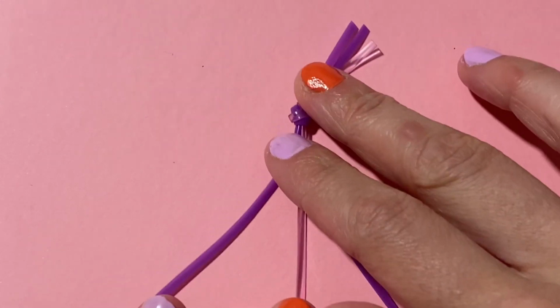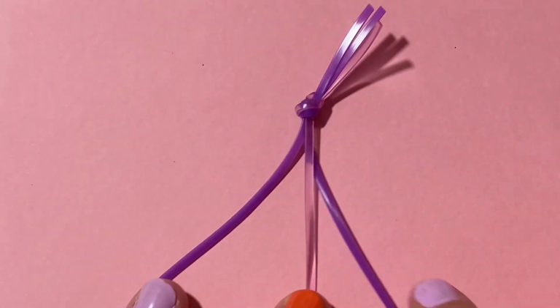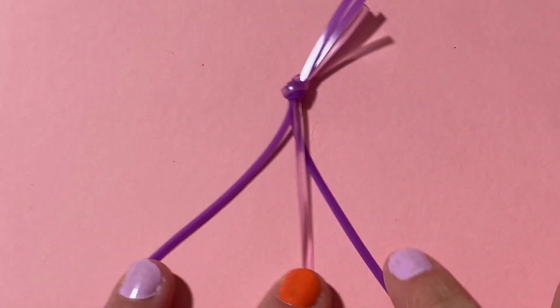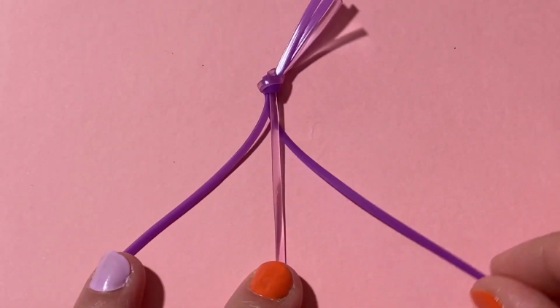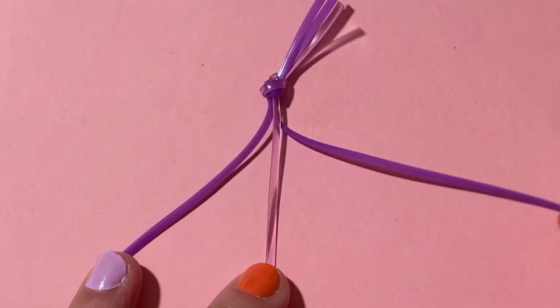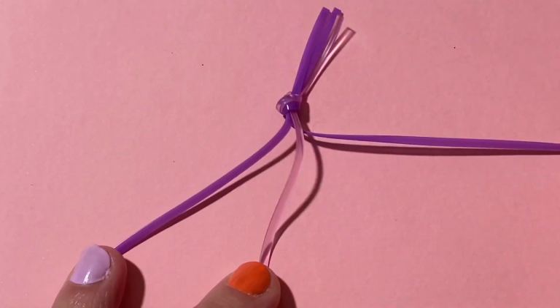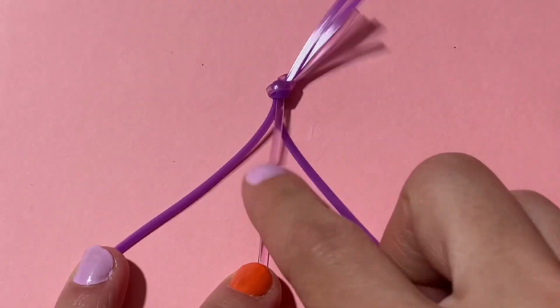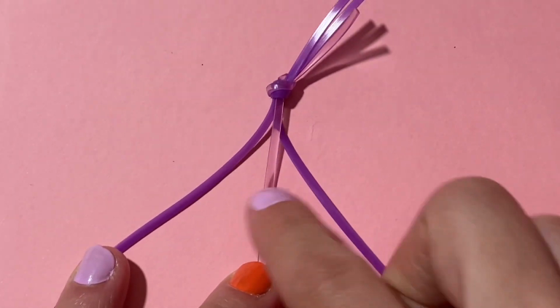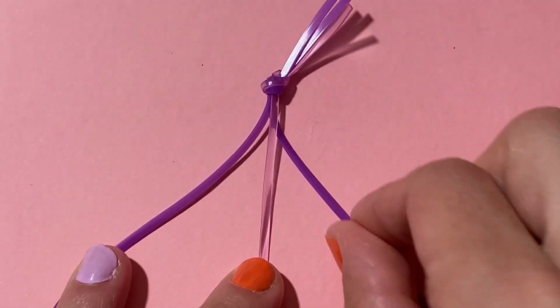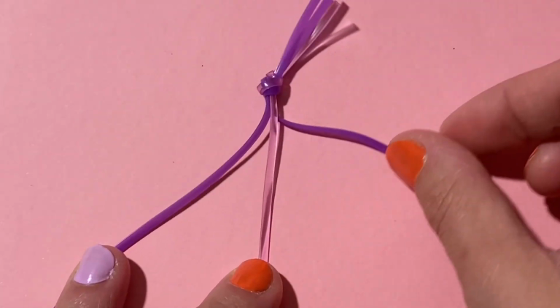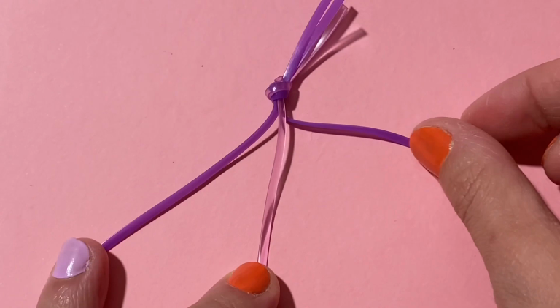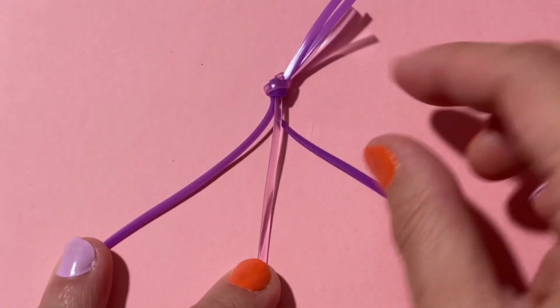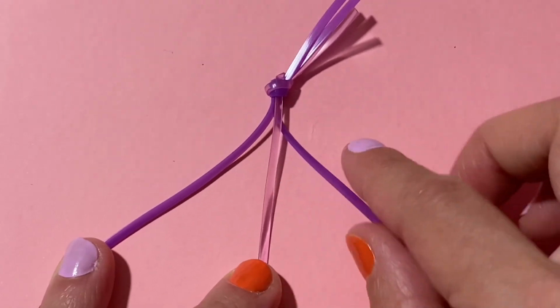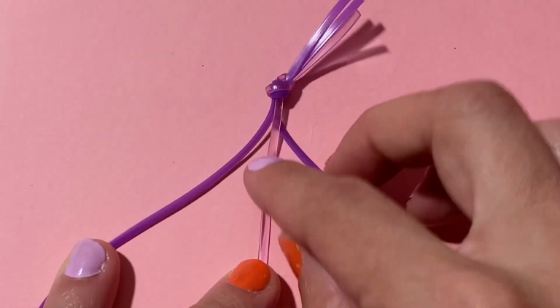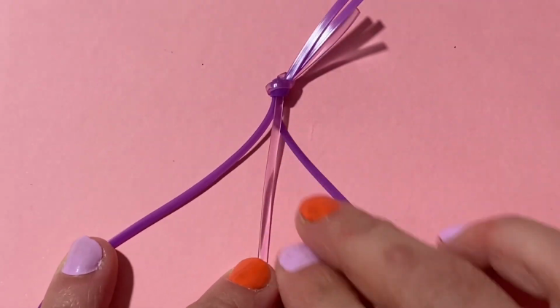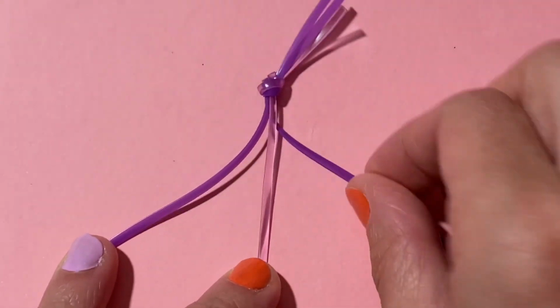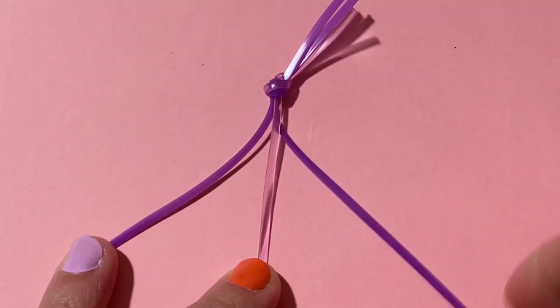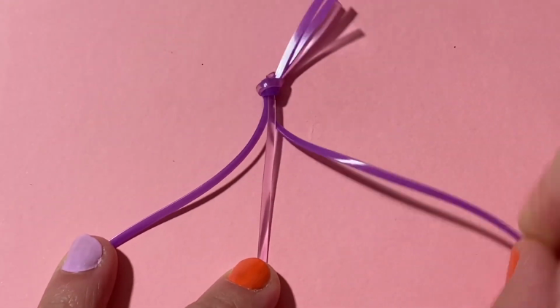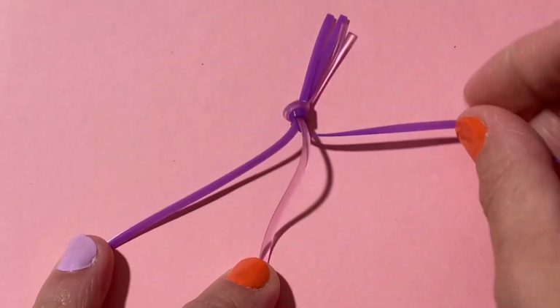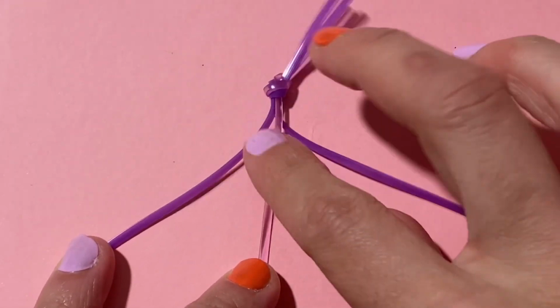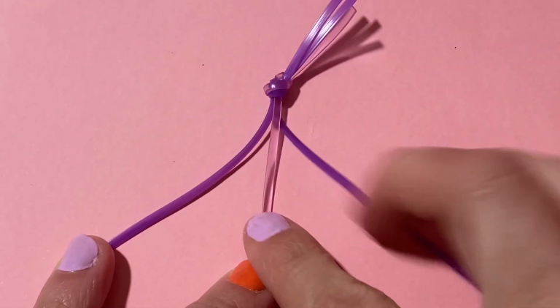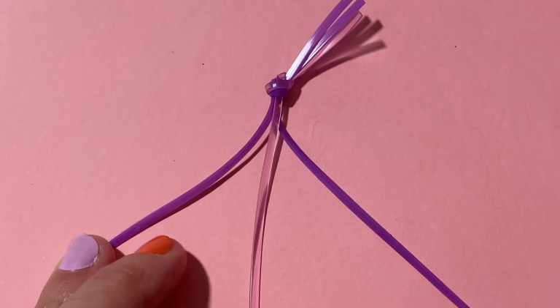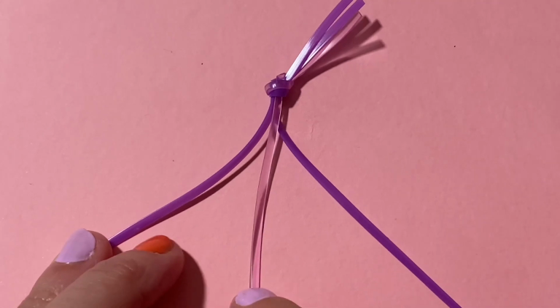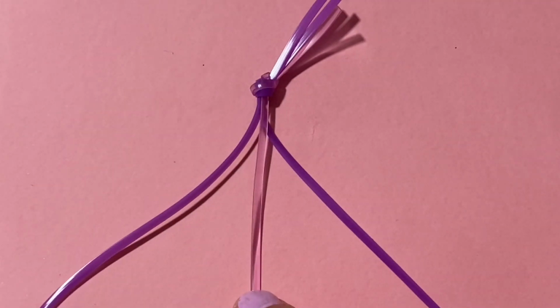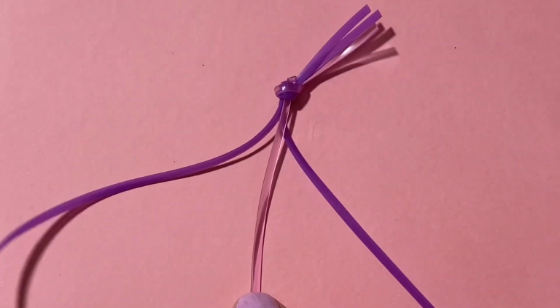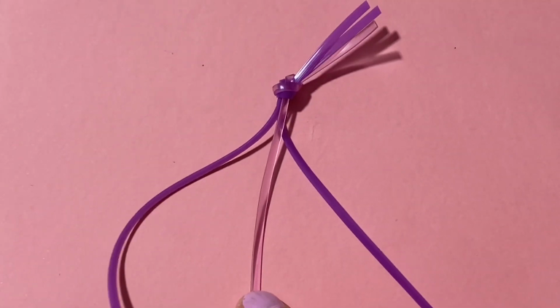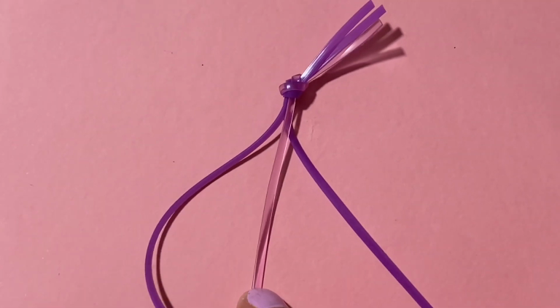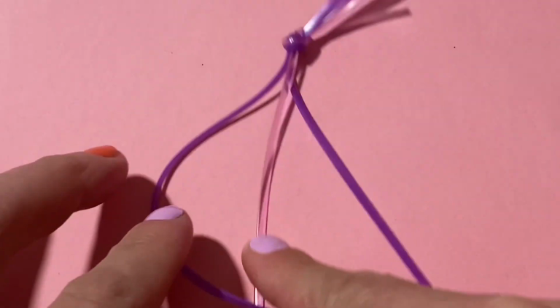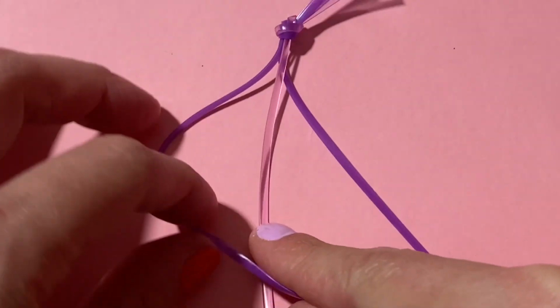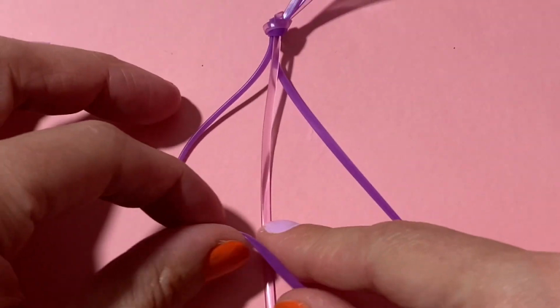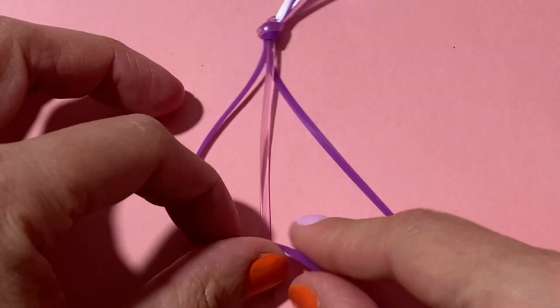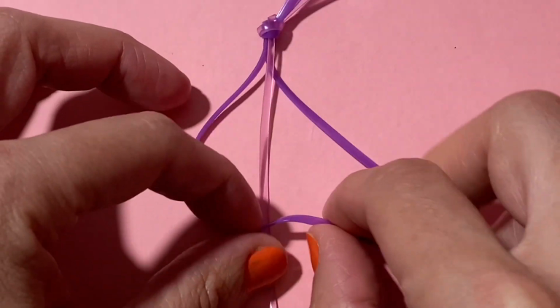The next thing that you're going to do is lay it down on a surface. If you'd like, you can actually use some tape and just place that right over the knot or over those top strings so that it doesn't move around. But as you get better at this, you will be able to do this without having it anchored down to a surface.